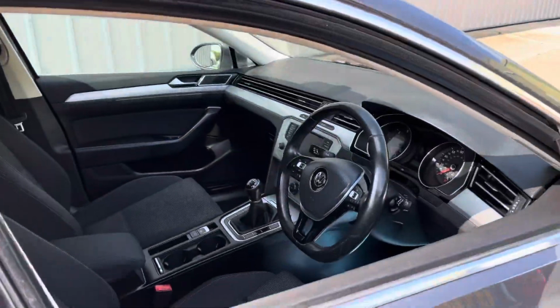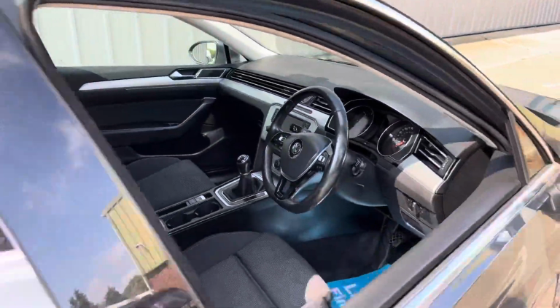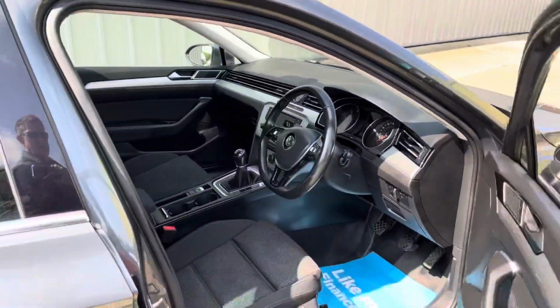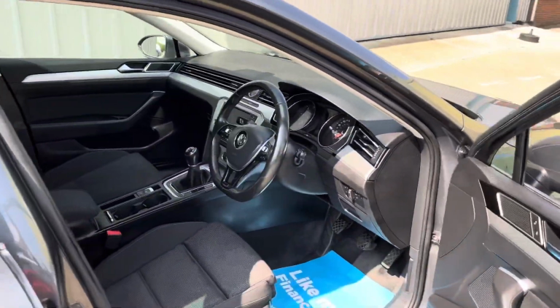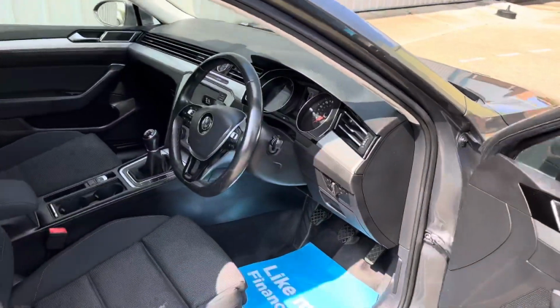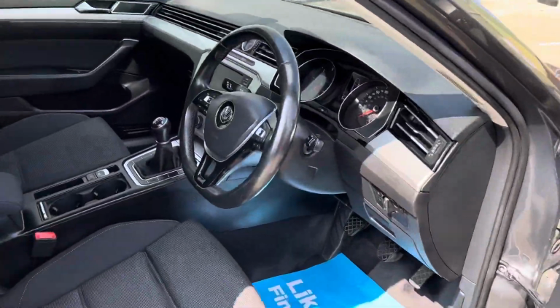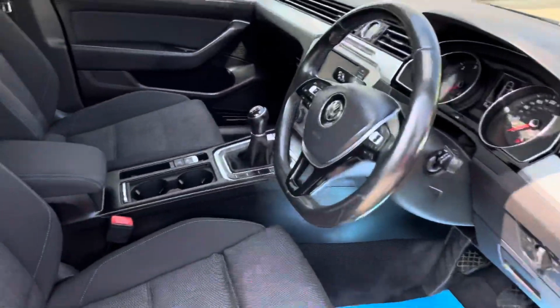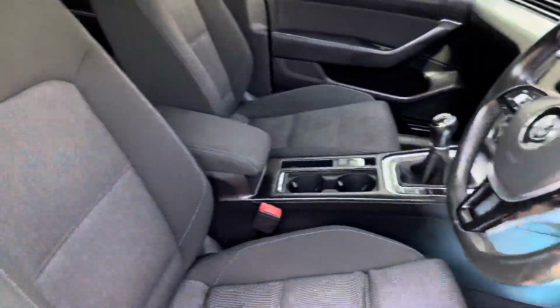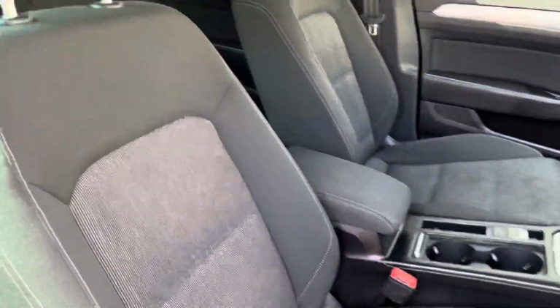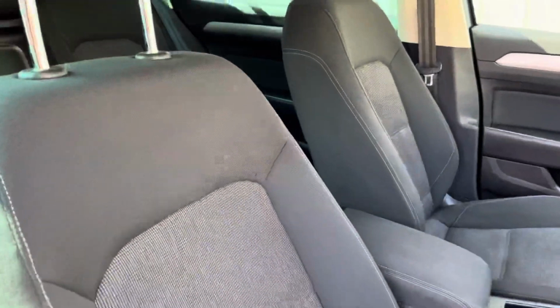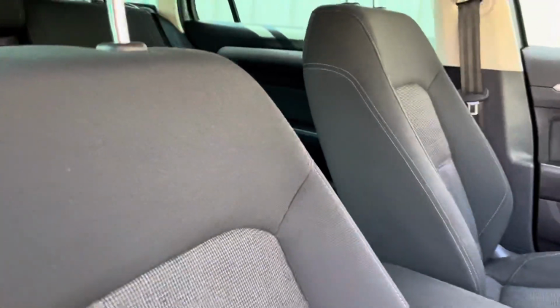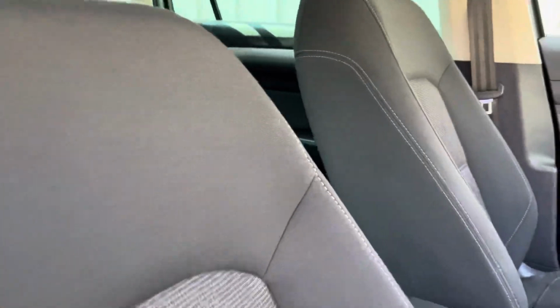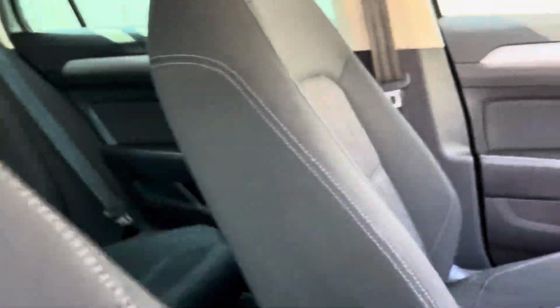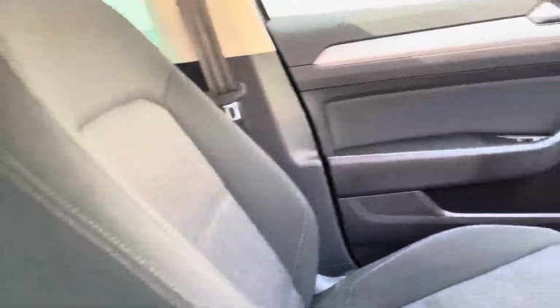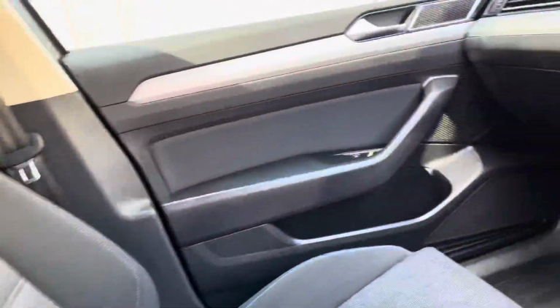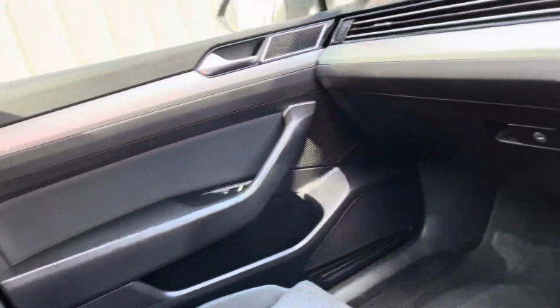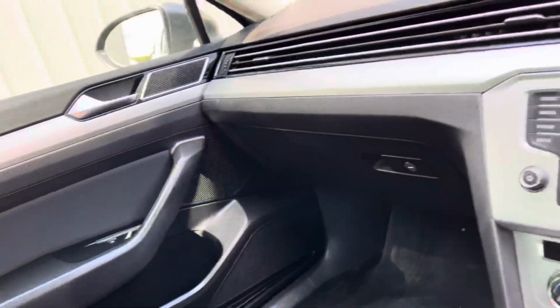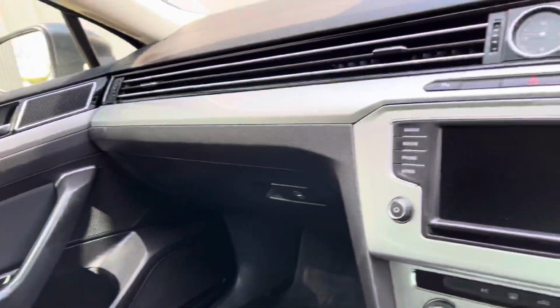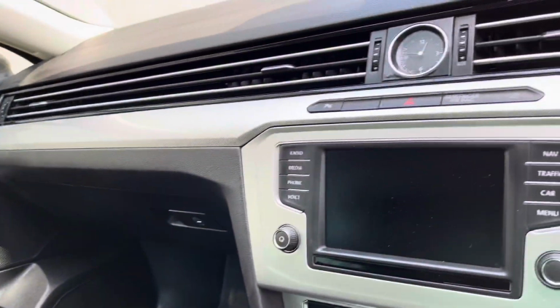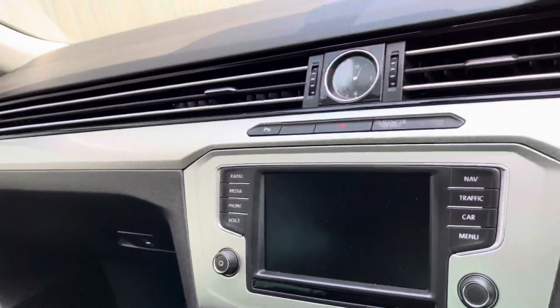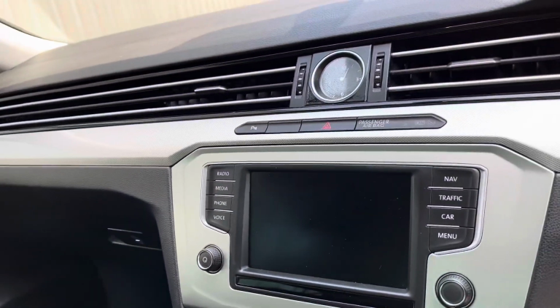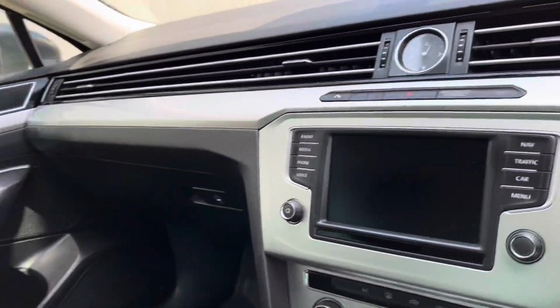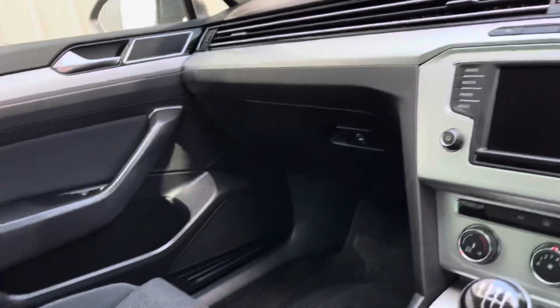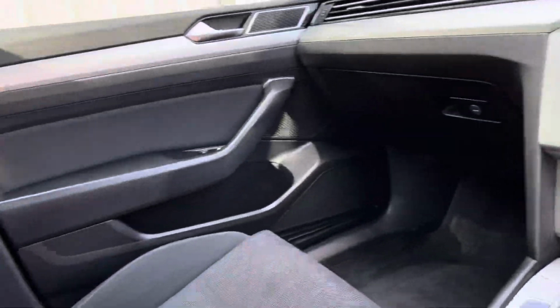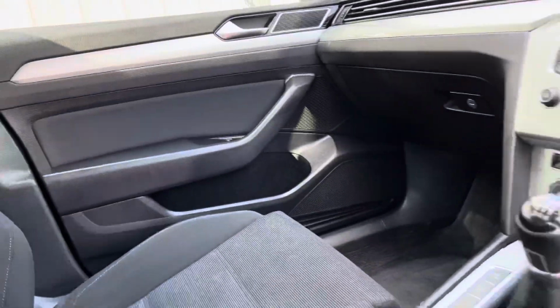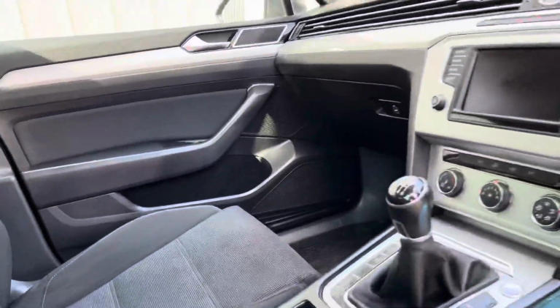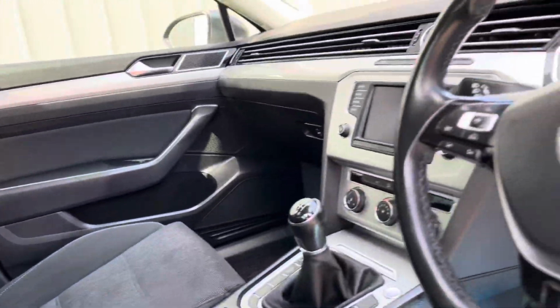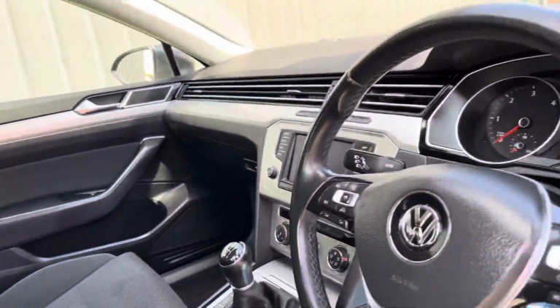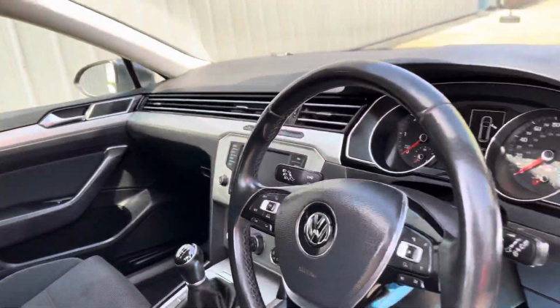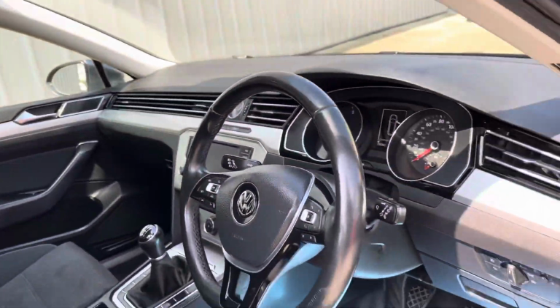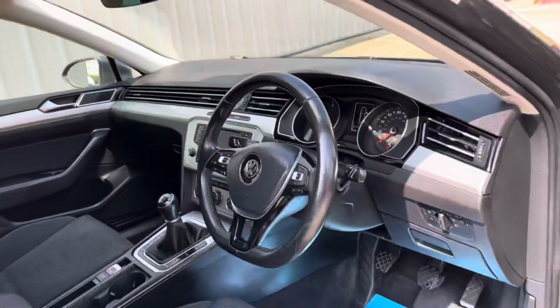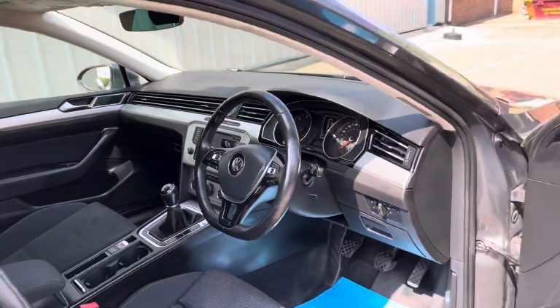Internally, excellent condition throughout. It's got the ergo comfort seat finished in cloth, comes with satellite navigation, Bluetooth, digital radio, and cruise control.